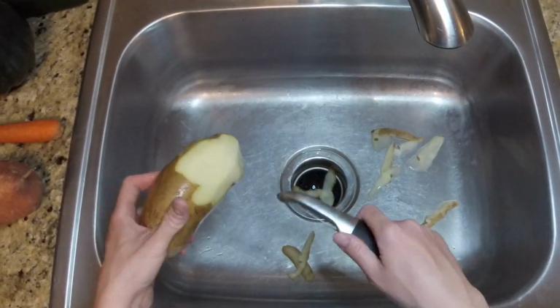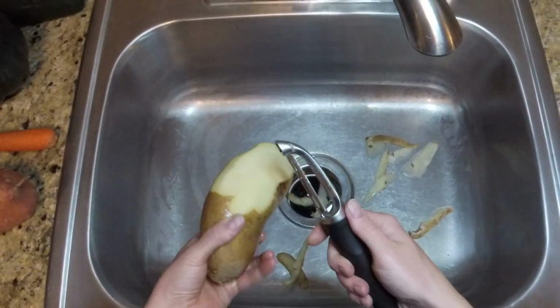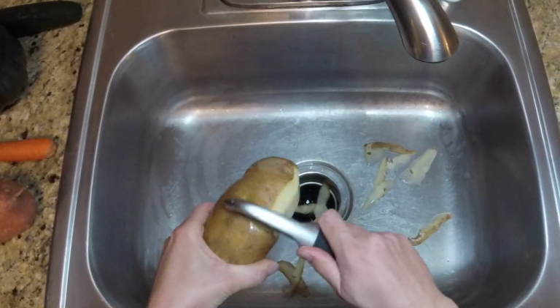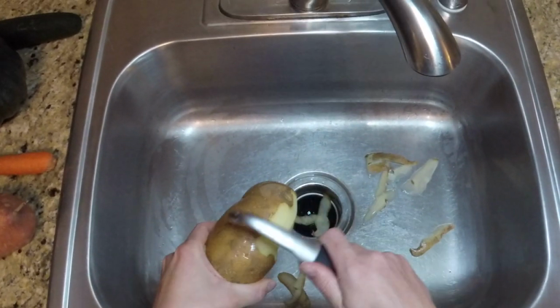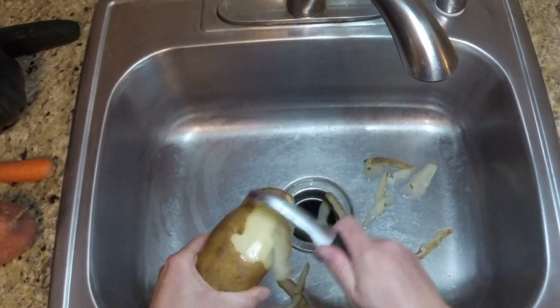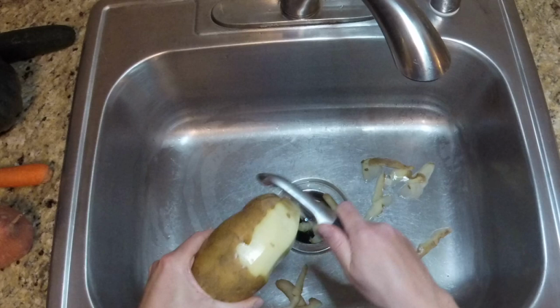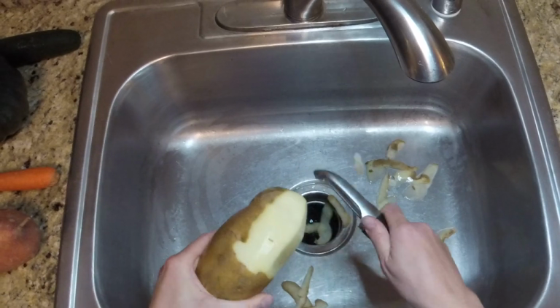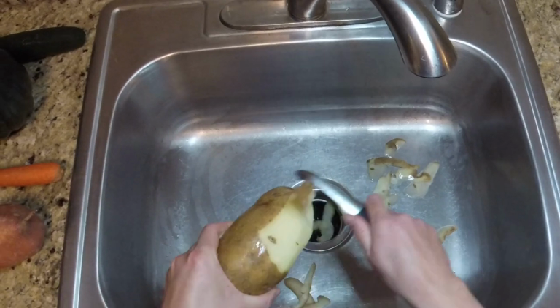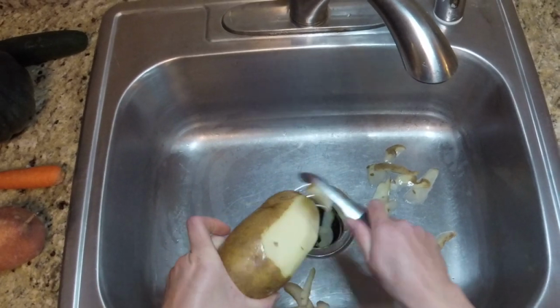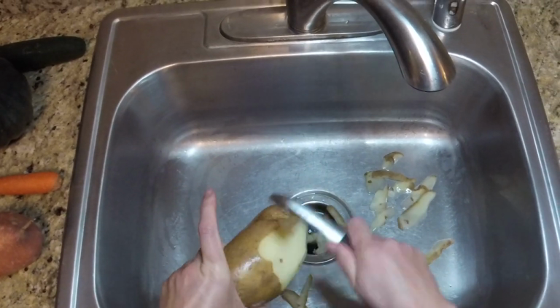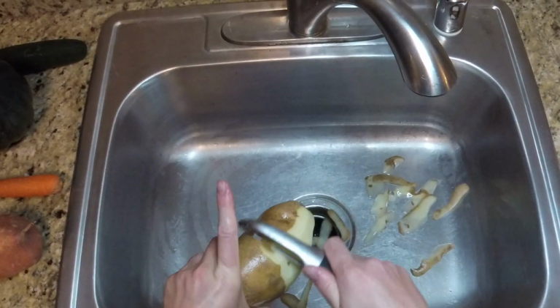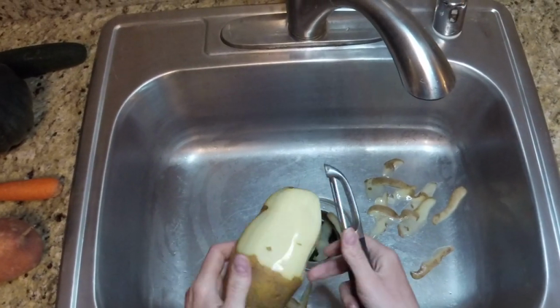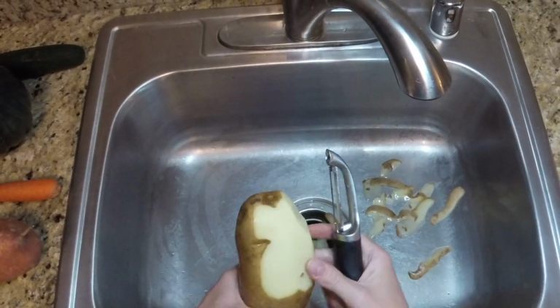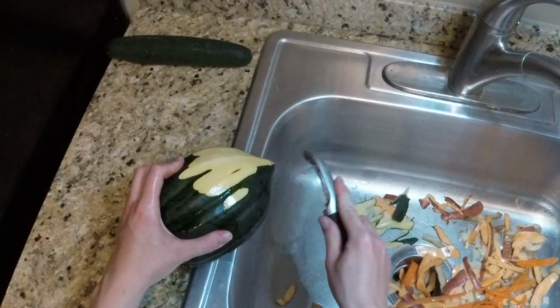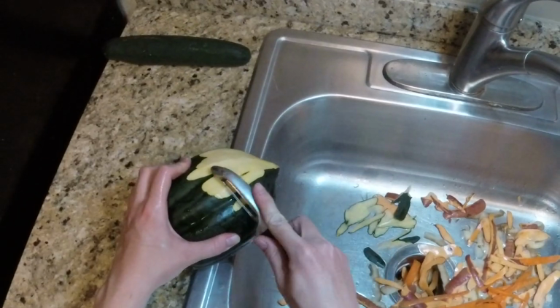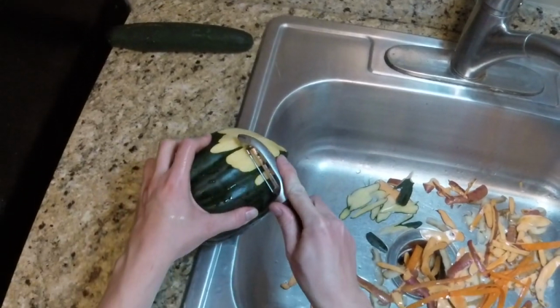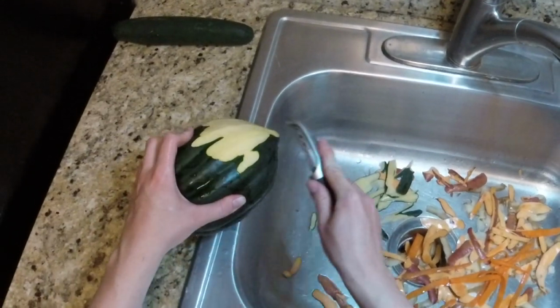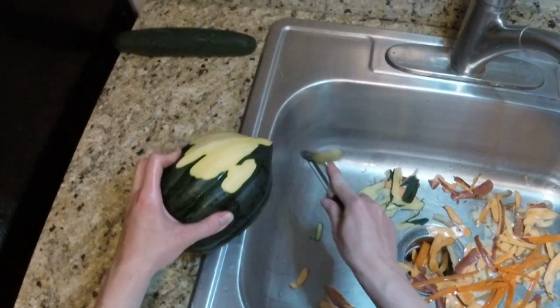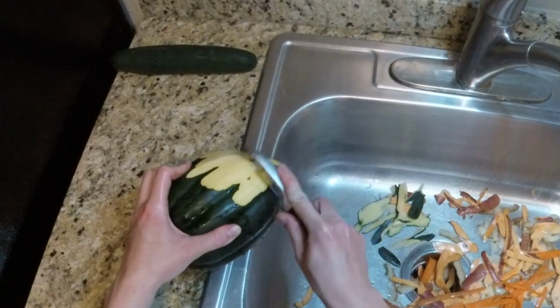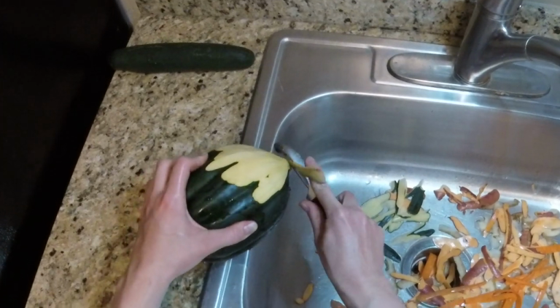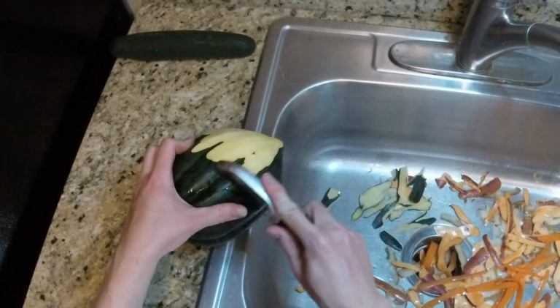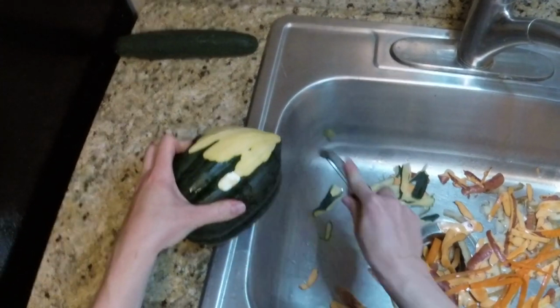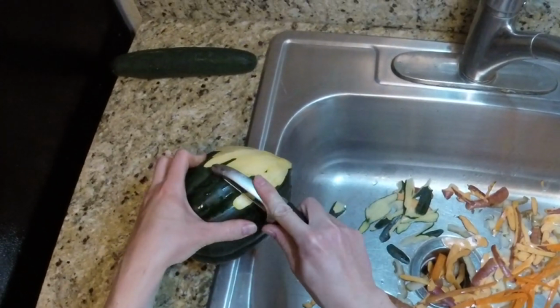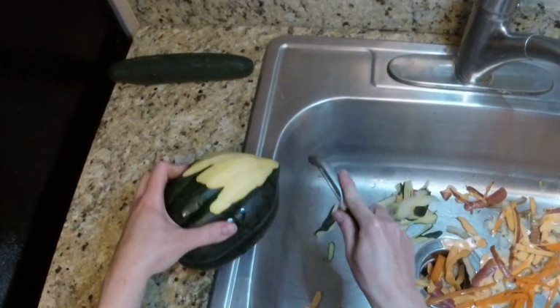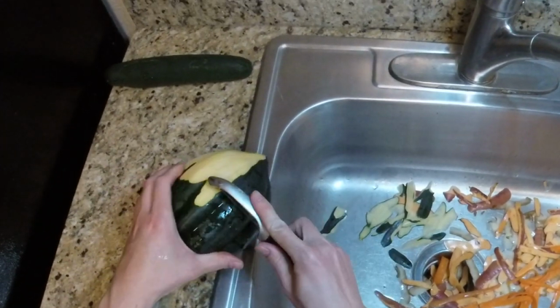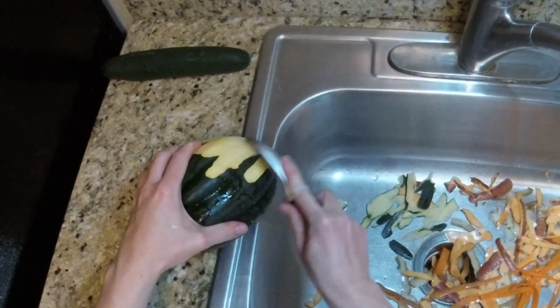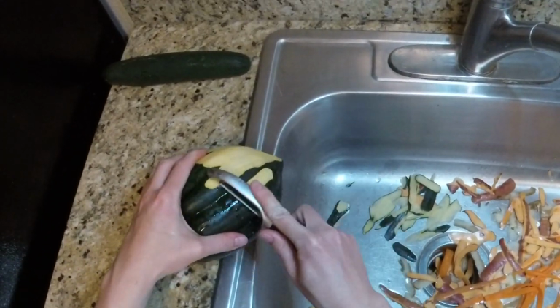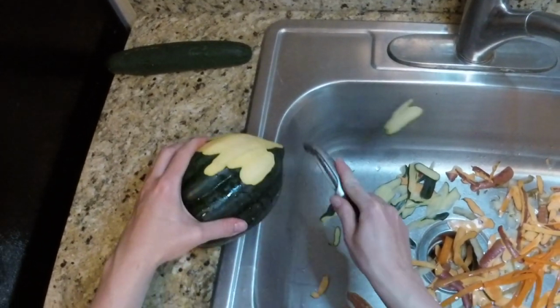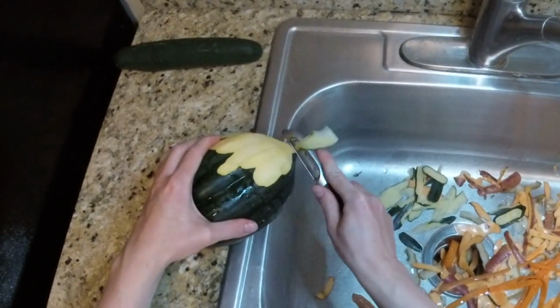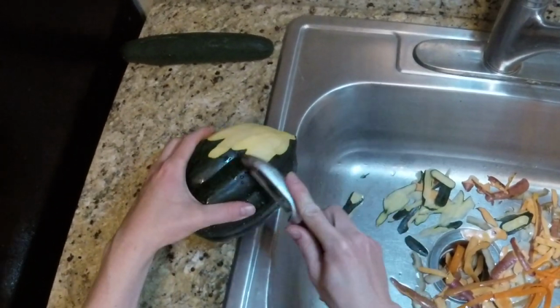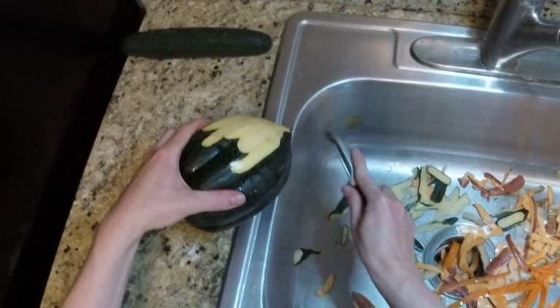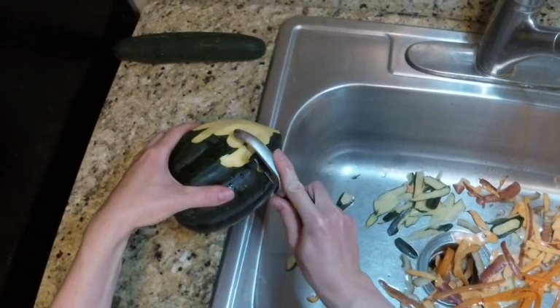I can honestly say that this is the best peeler I have ever used. It peels so easily that it feels like it's gliding, and in the example shown here with the acorn squash, it is obviously not as smooth as with the other vegetables, but it does get the job done.